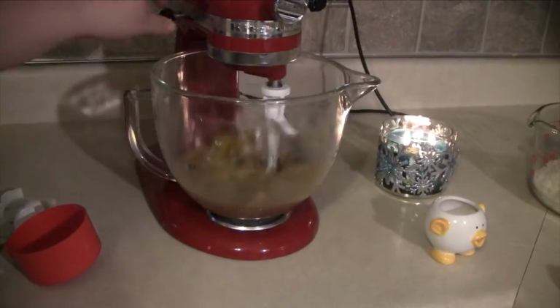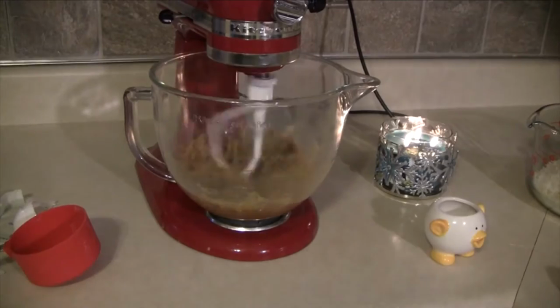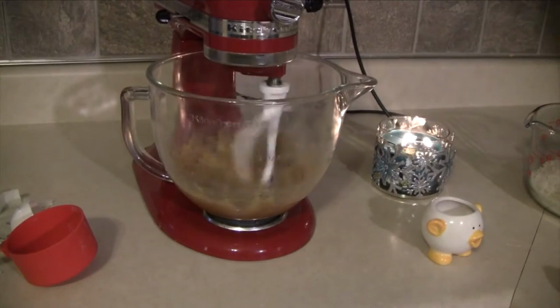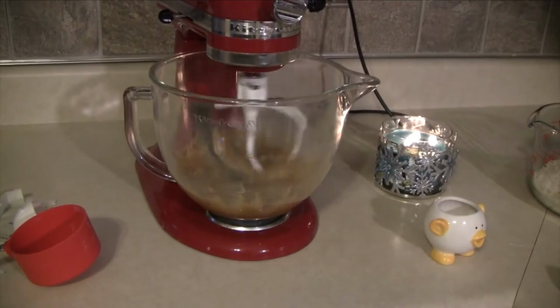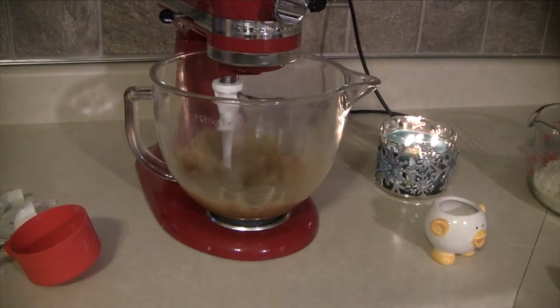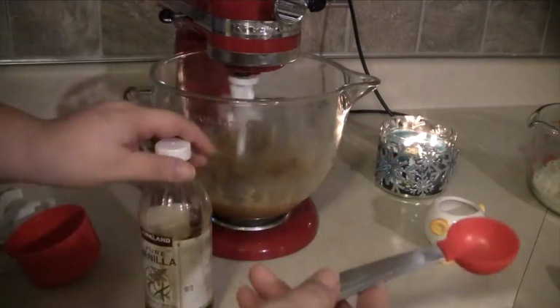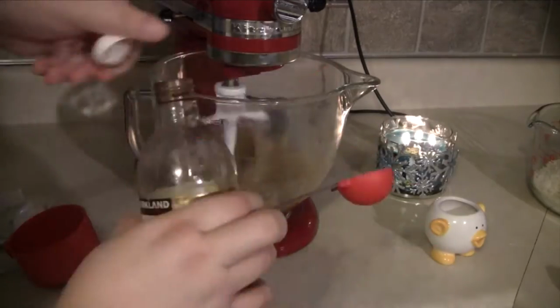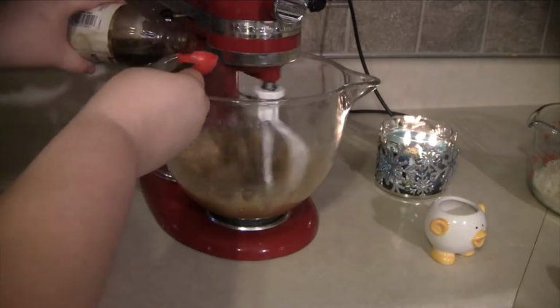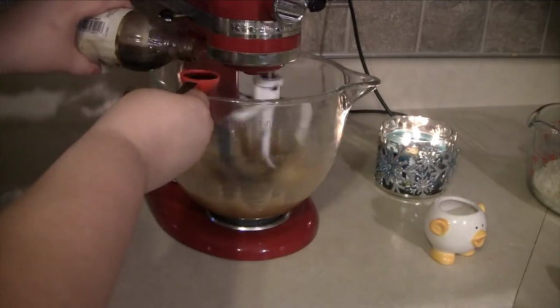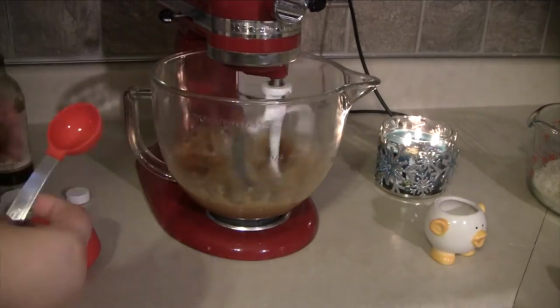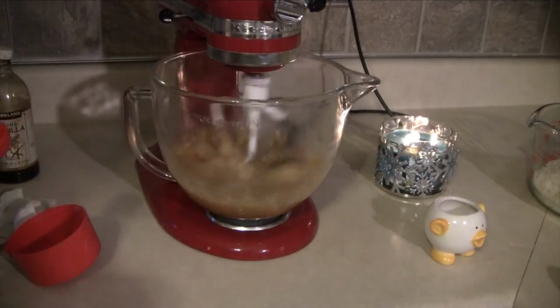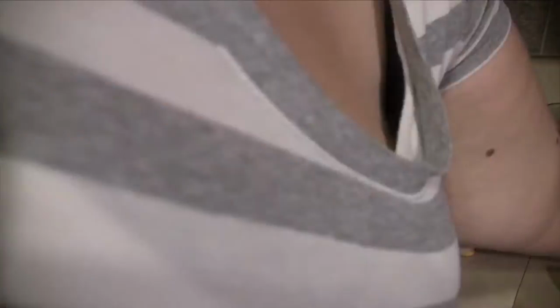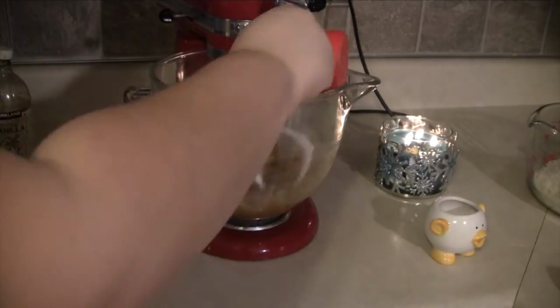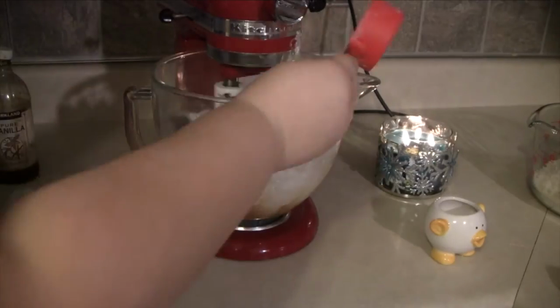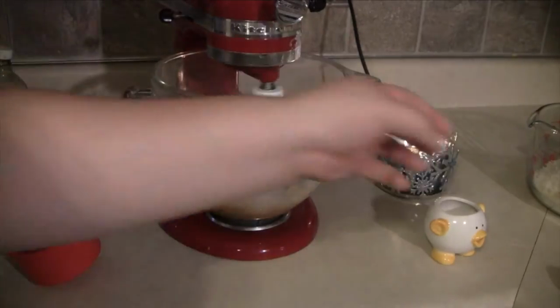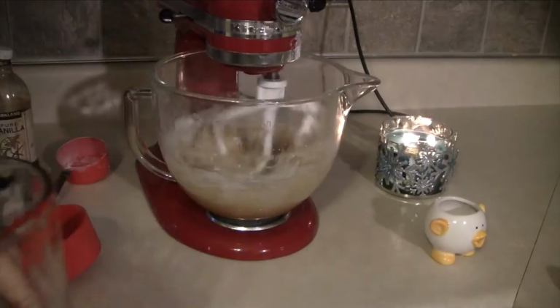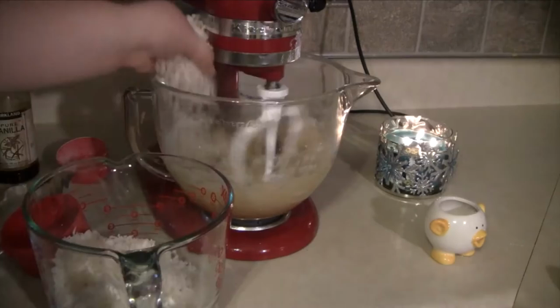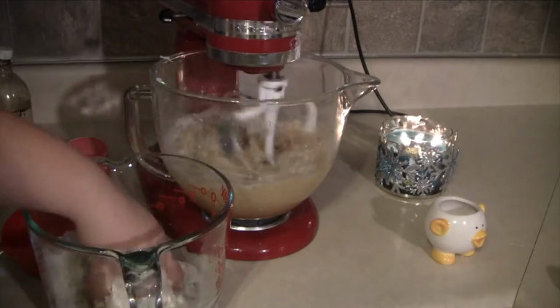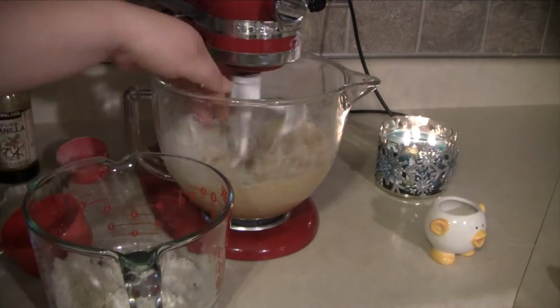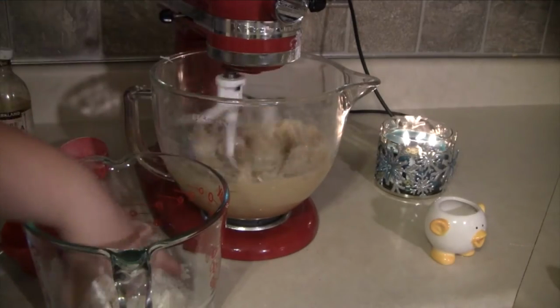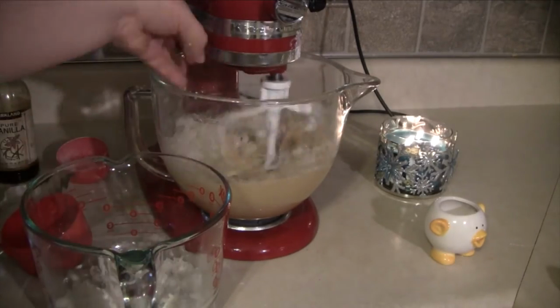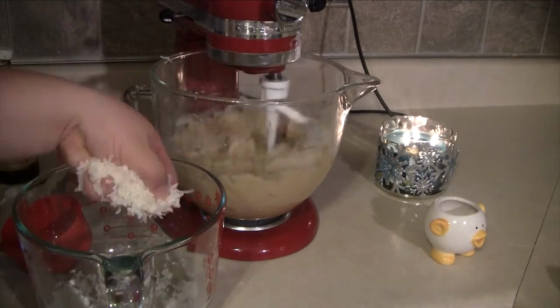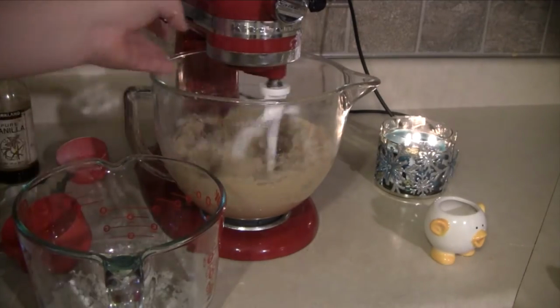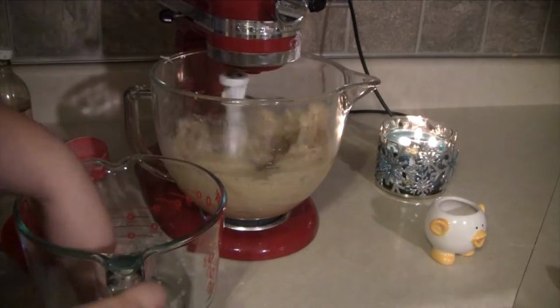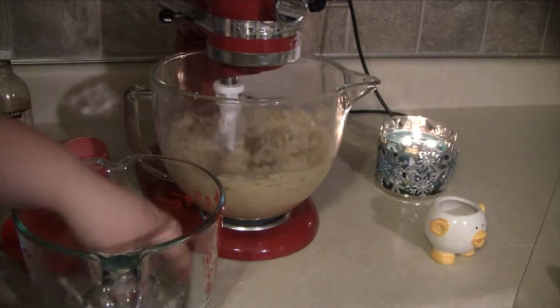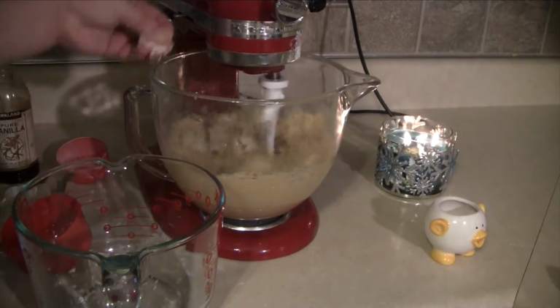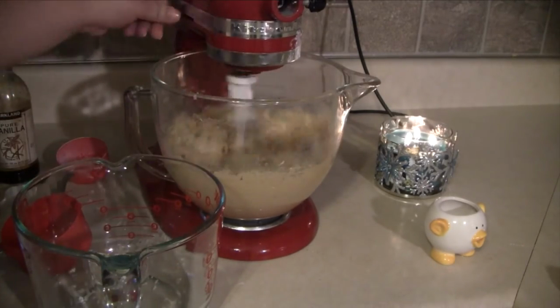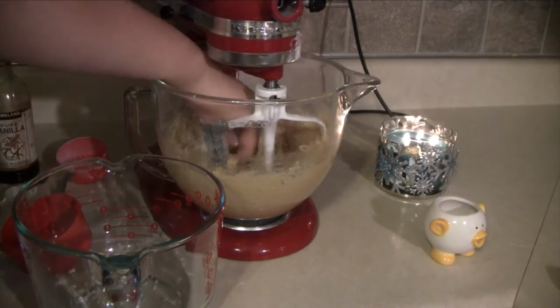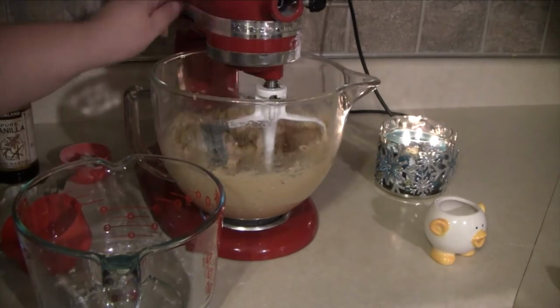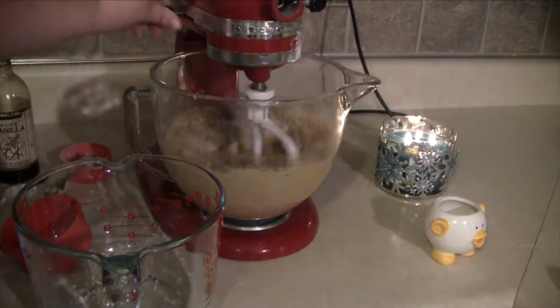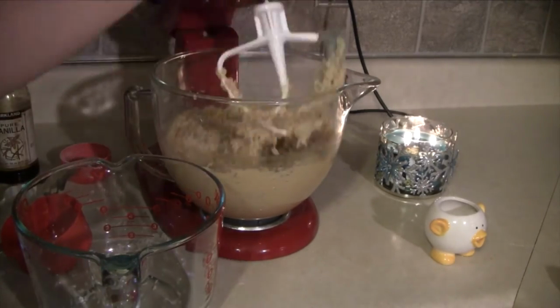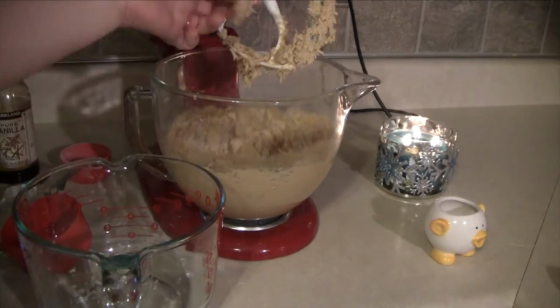Once you've added in your four egg yolks, you want to start adding in the rest of the ingredients — starting with the vanilla, then the flour, then the coconut — and just mix it up until it's a sticky cookie dough consistency.